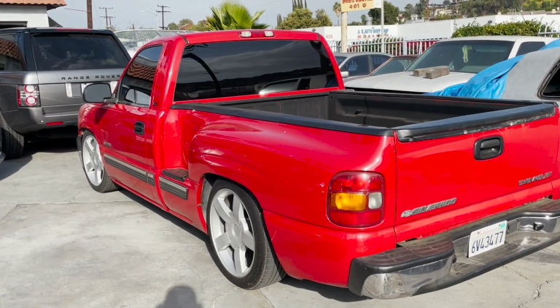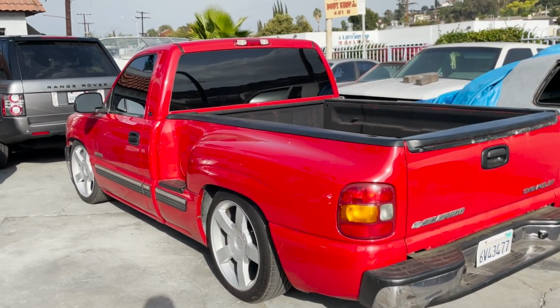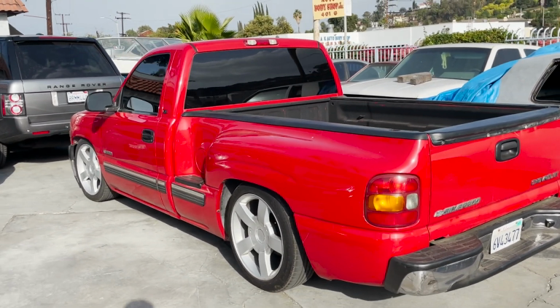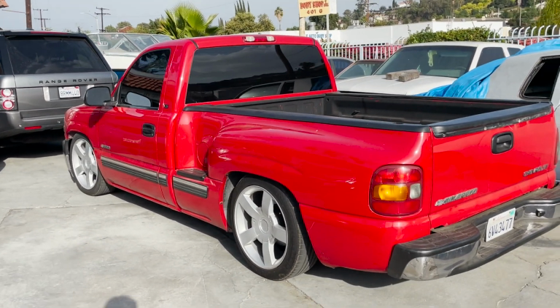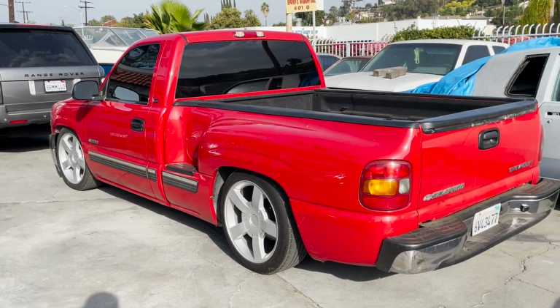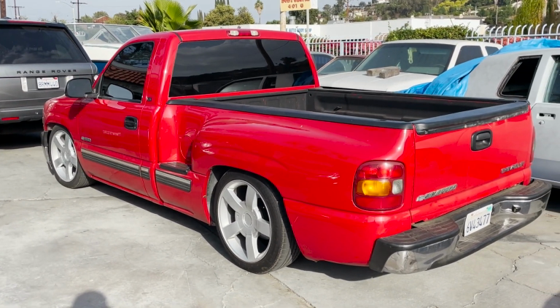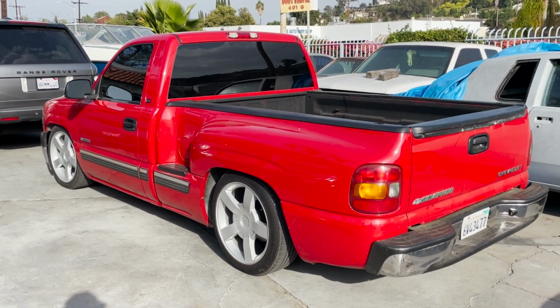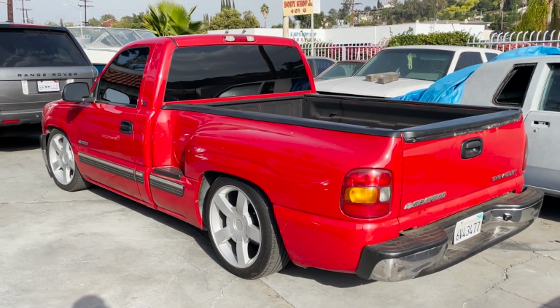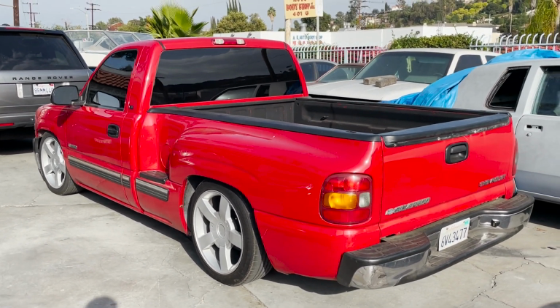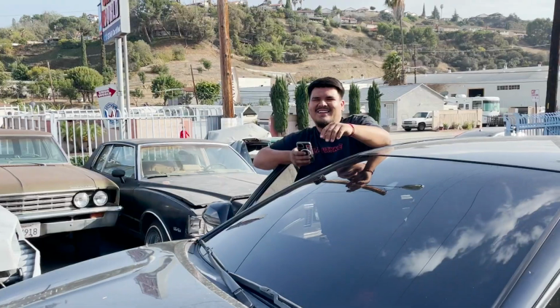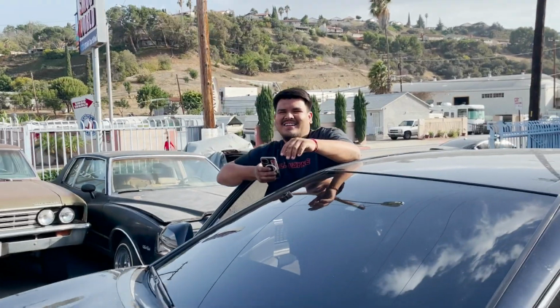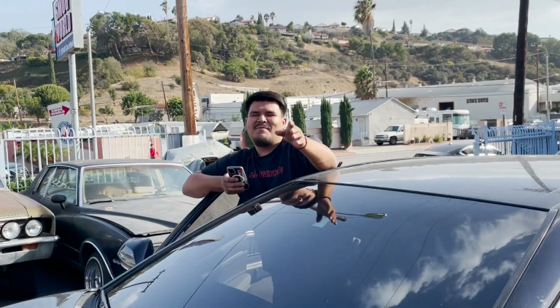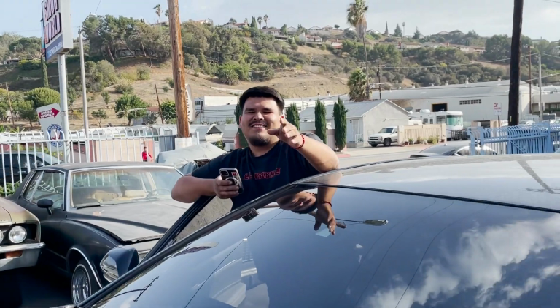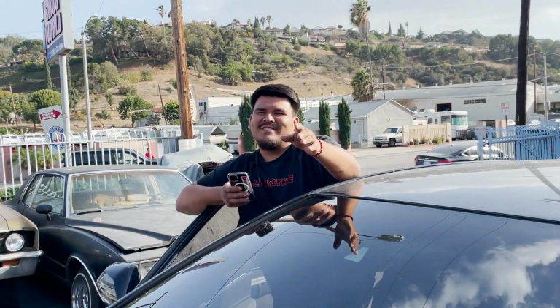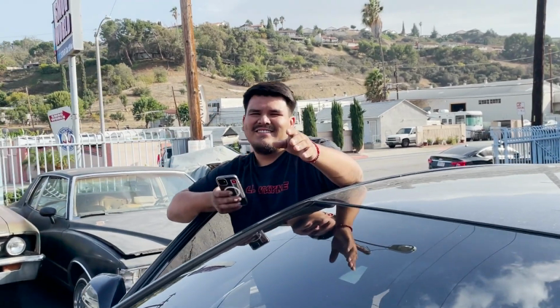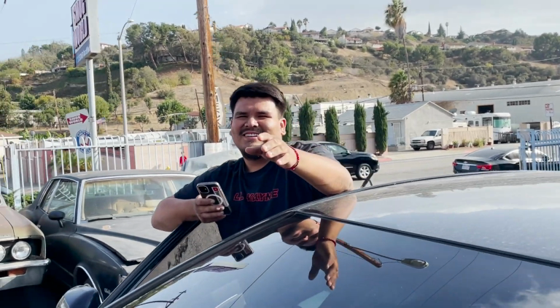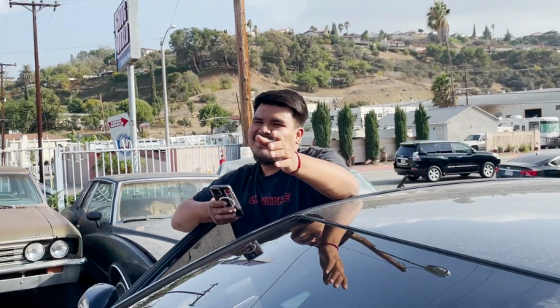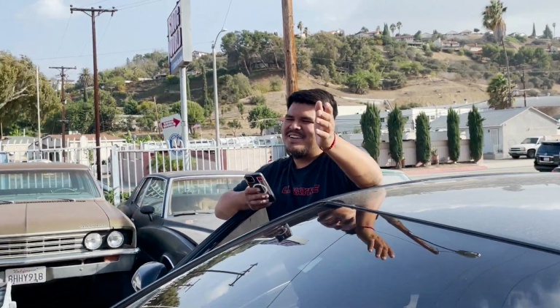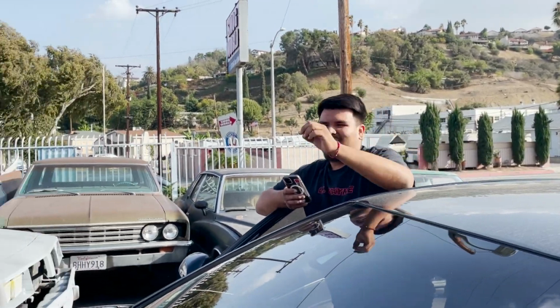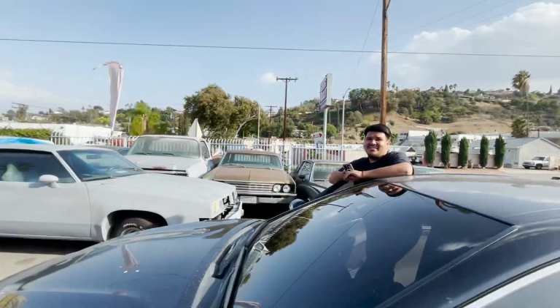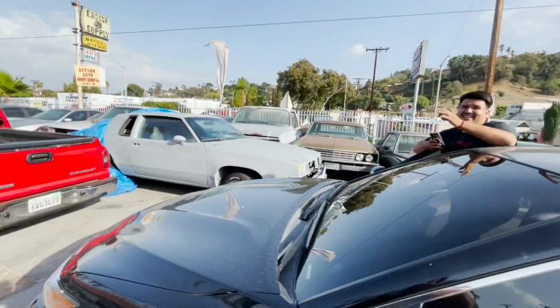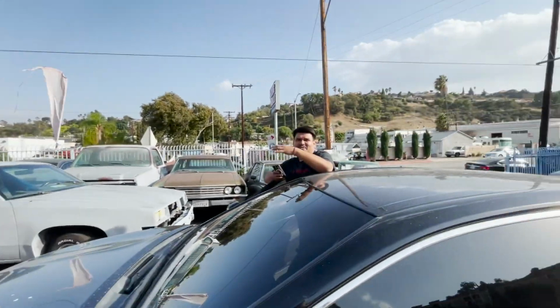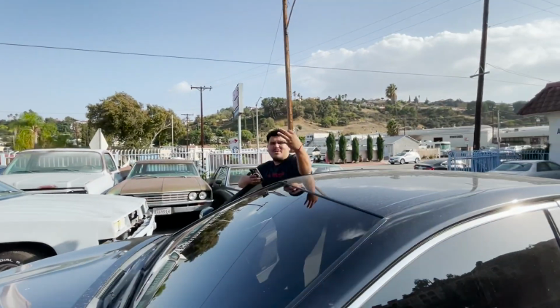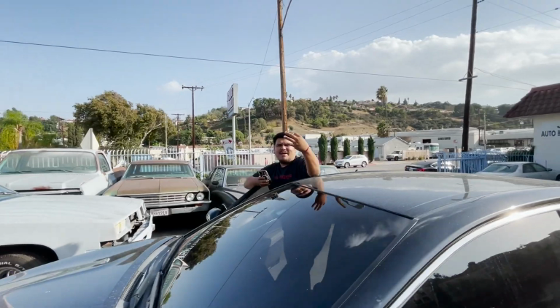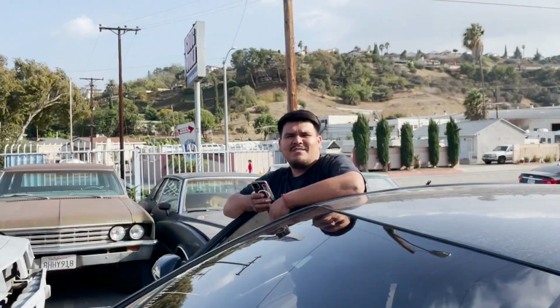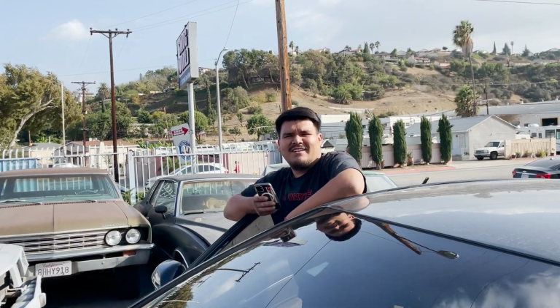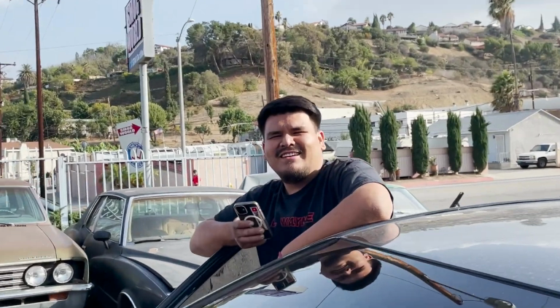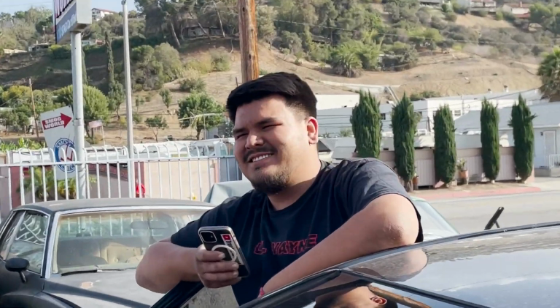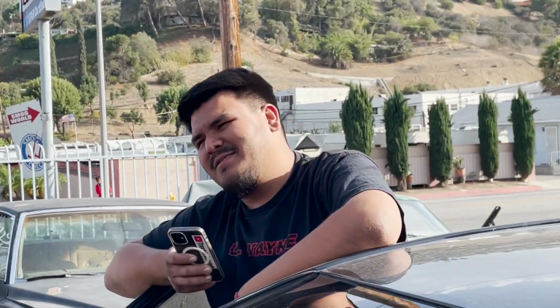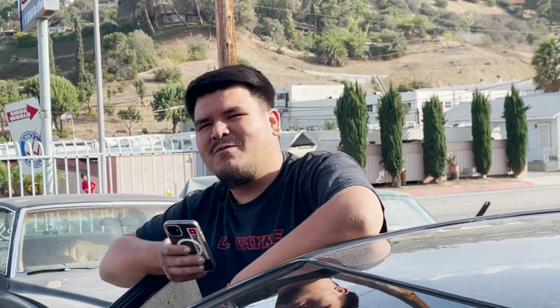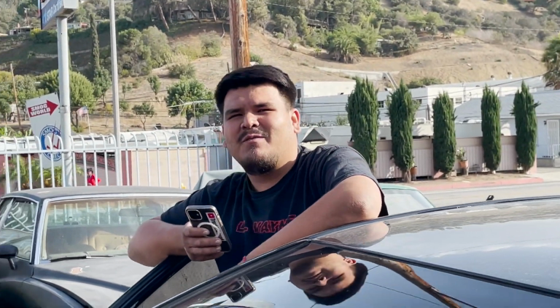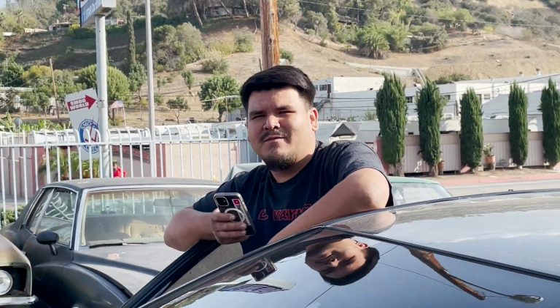We're for sure getting rid of these wheels, but we don't know what to get yet. A lot of people are recommending the Cosmos, but they're on a three-month back order, so there's a long wait for the ones we want.